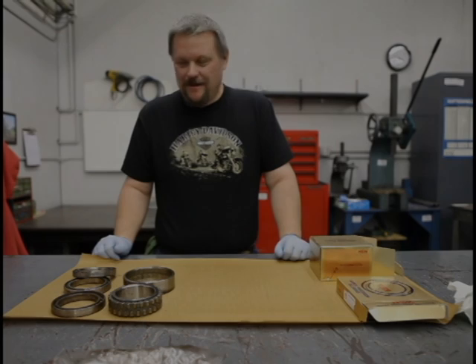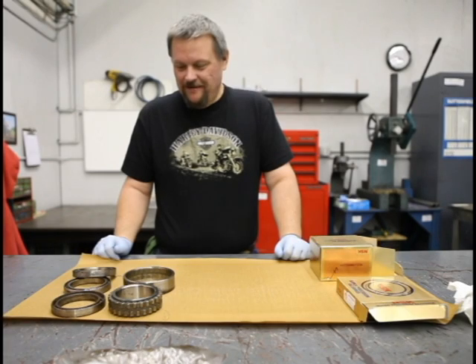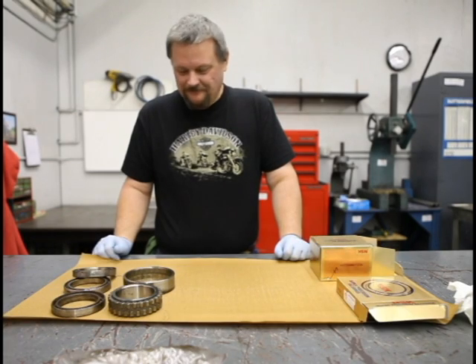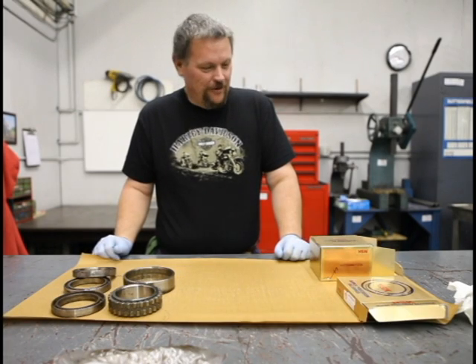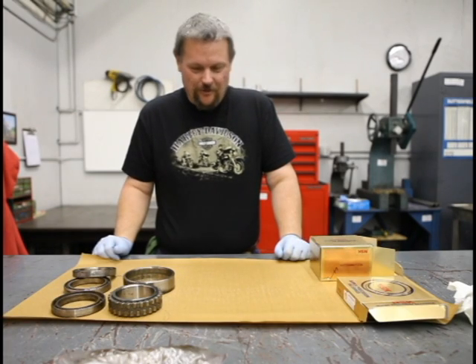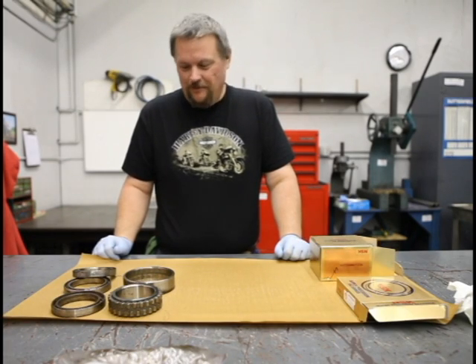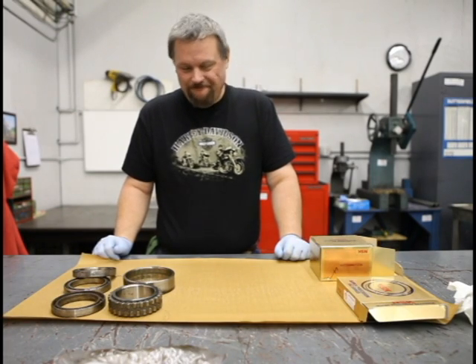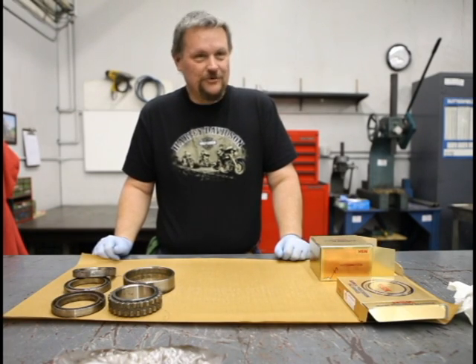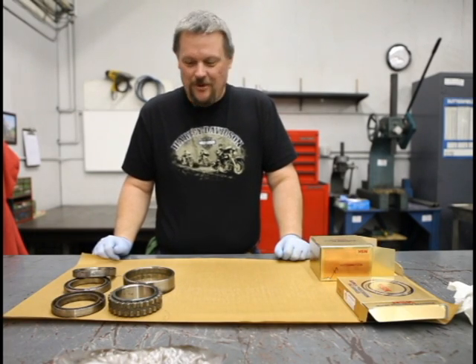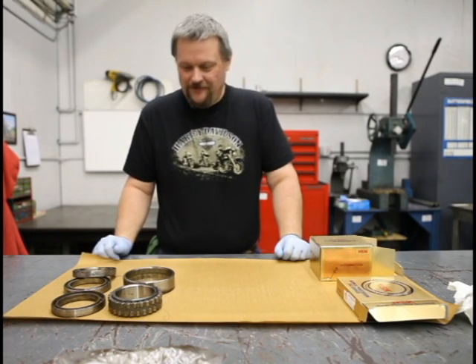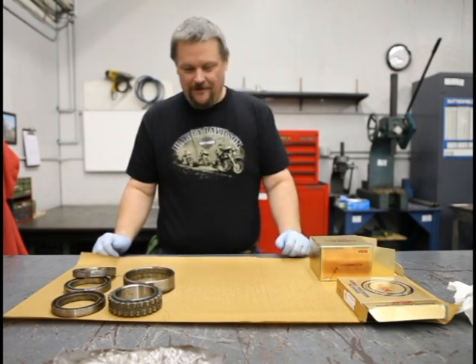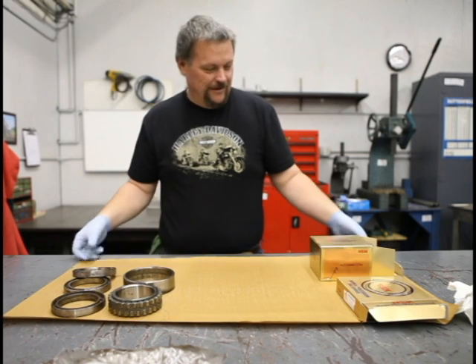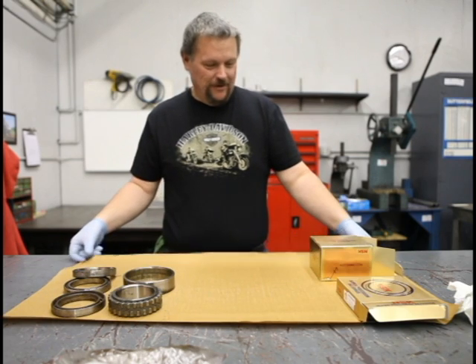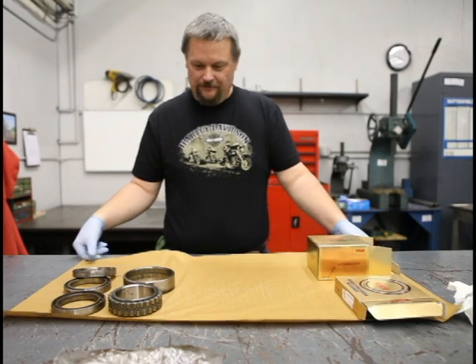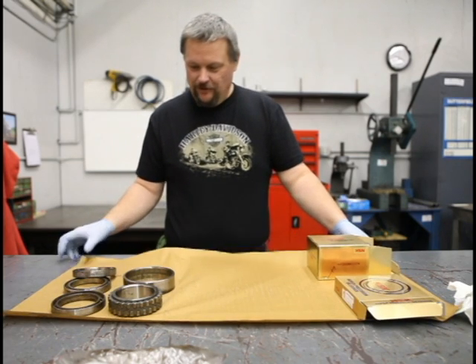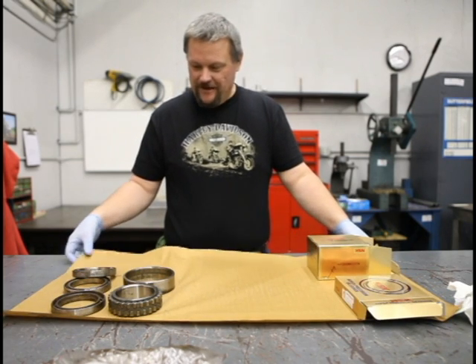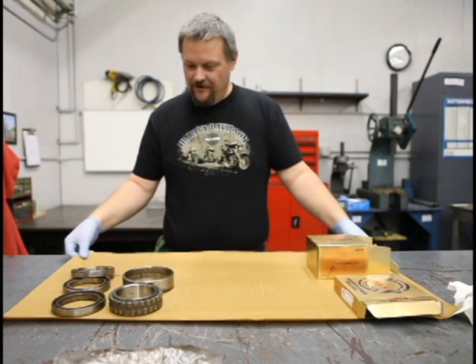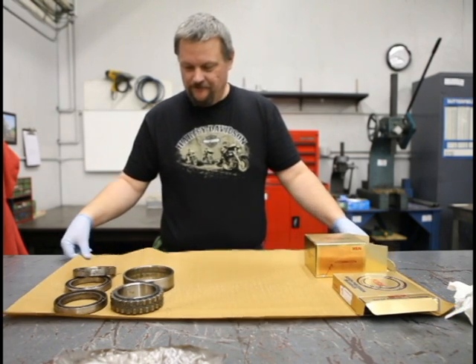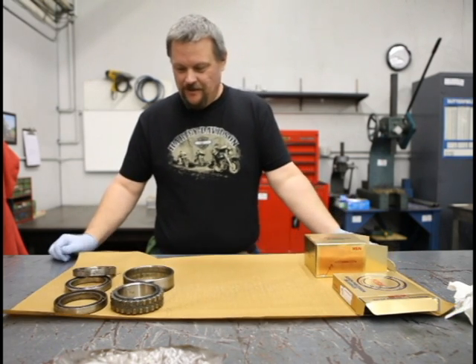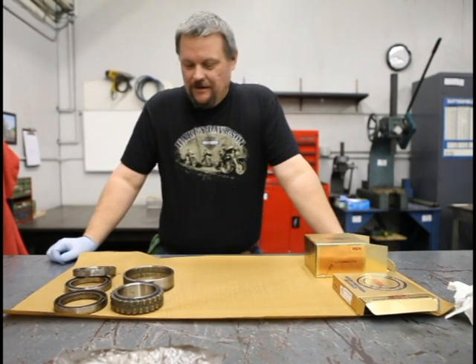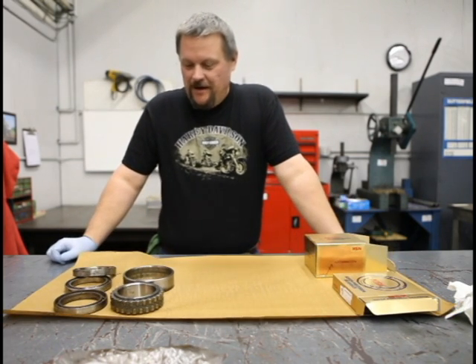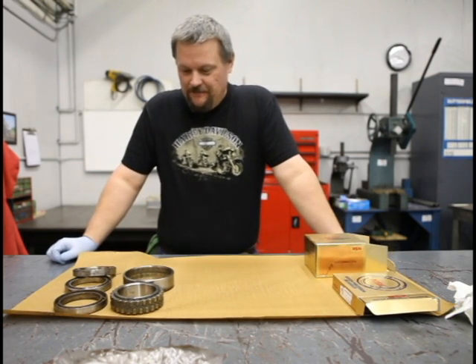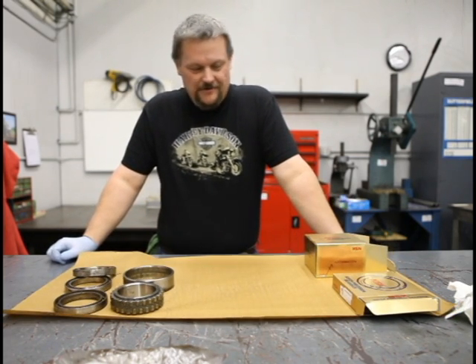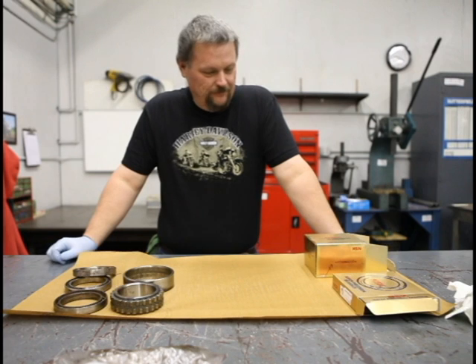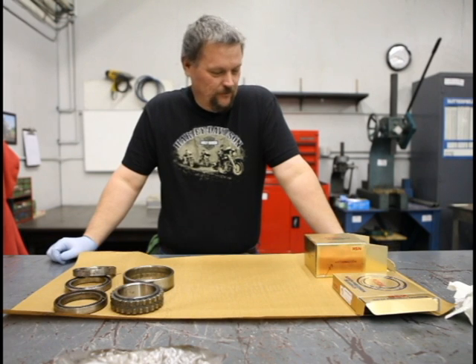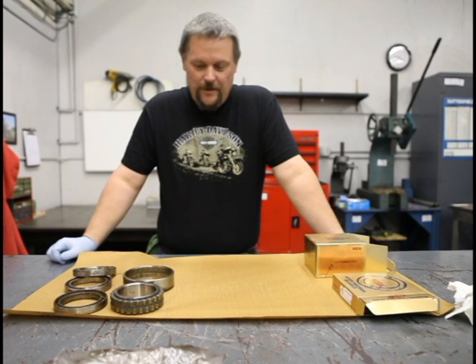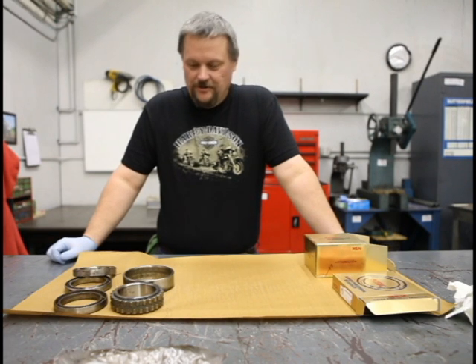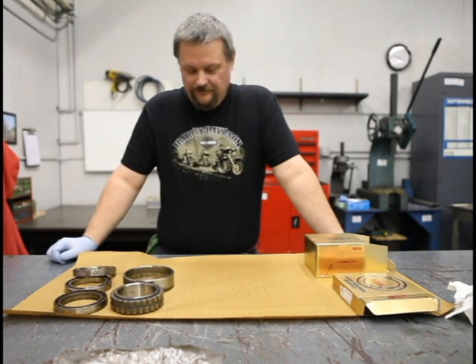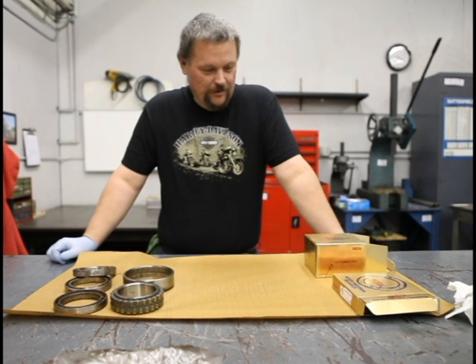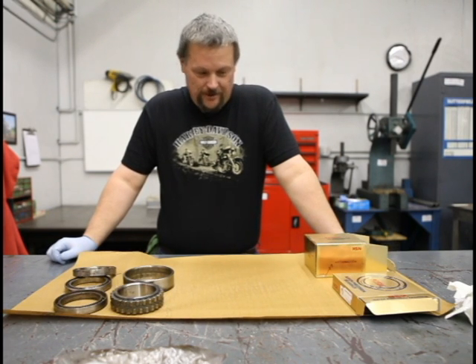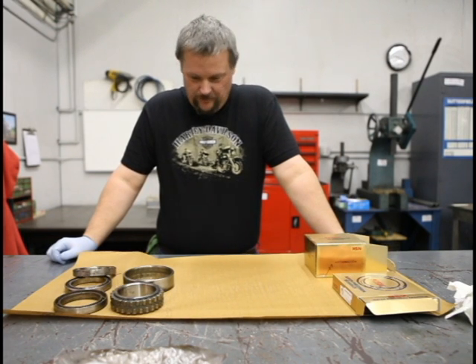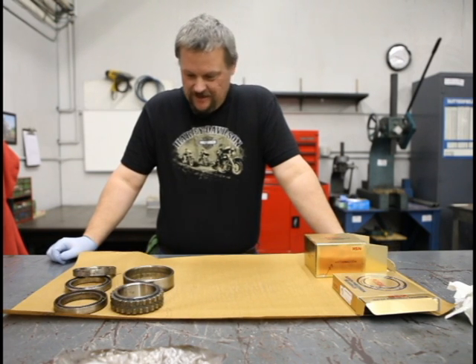My name is Lee. I've worked here at Northland for probably 20 some odd years. I'm going to give you a little bit of insight on contamination in bearings and what a new bearing should look like when you receive it.